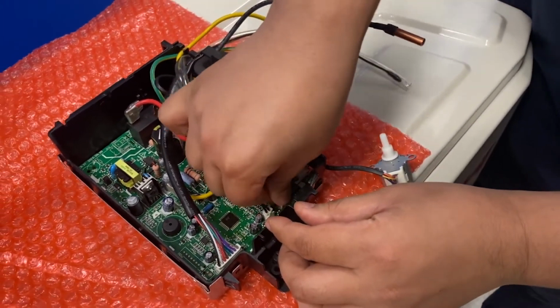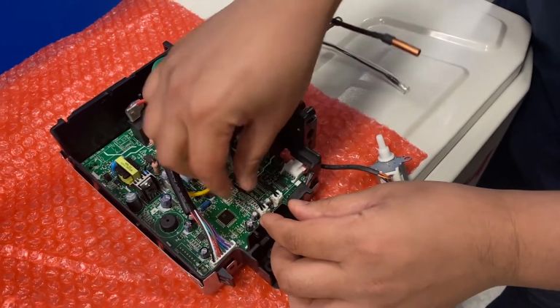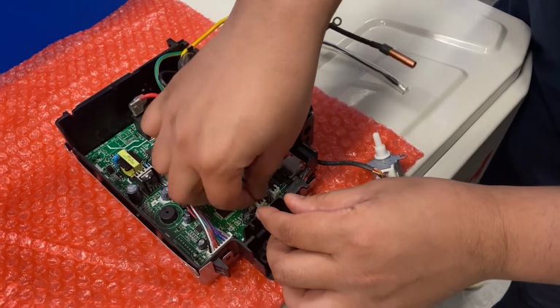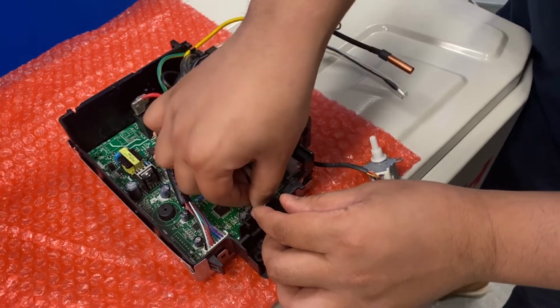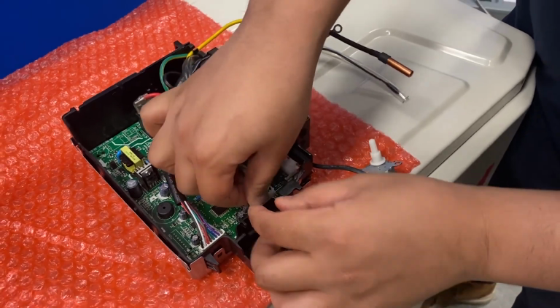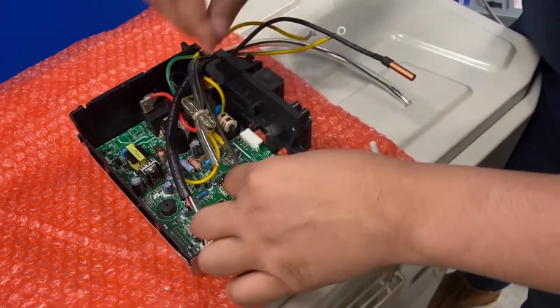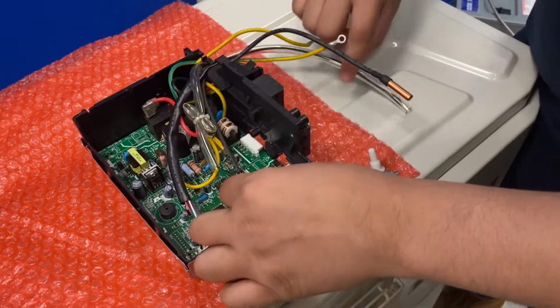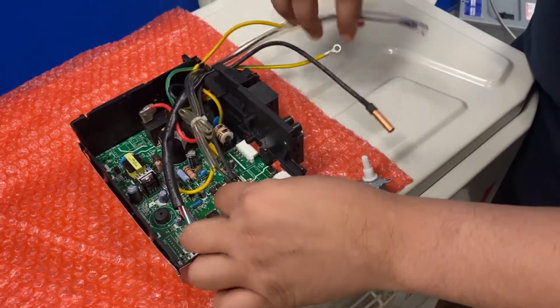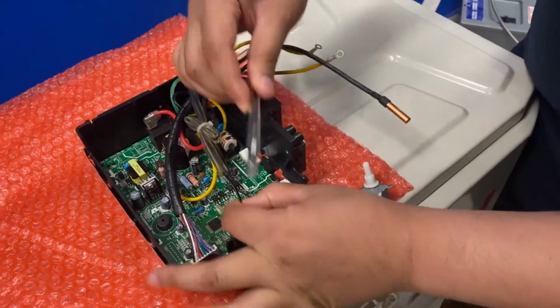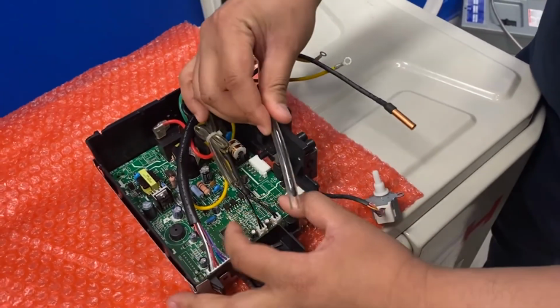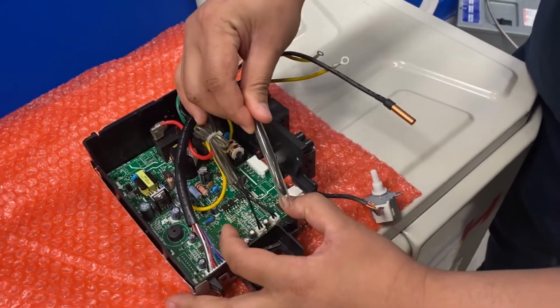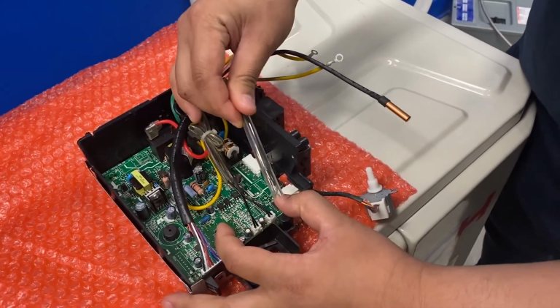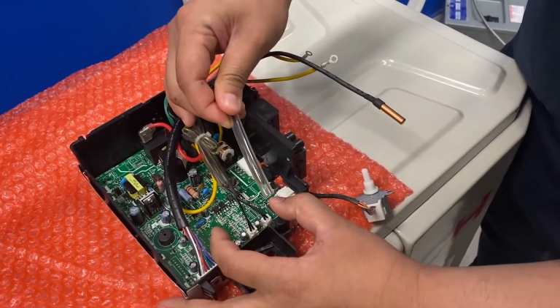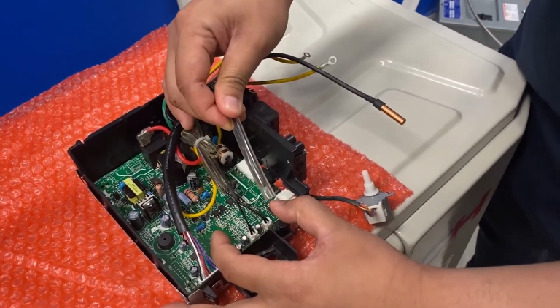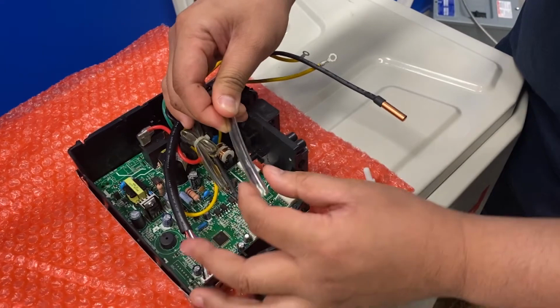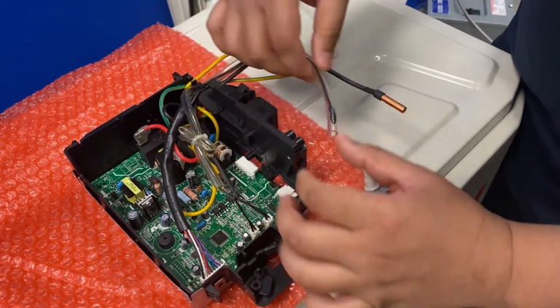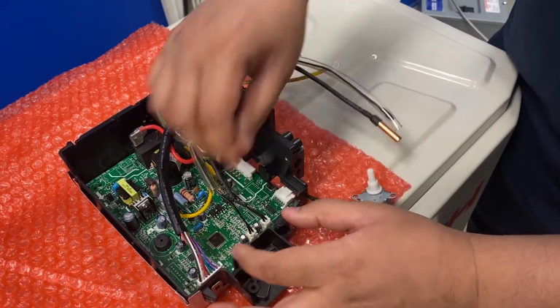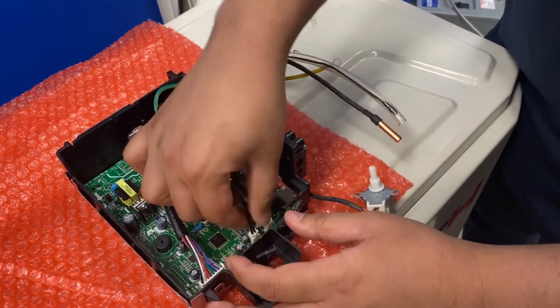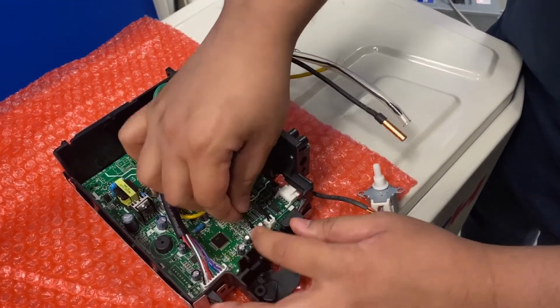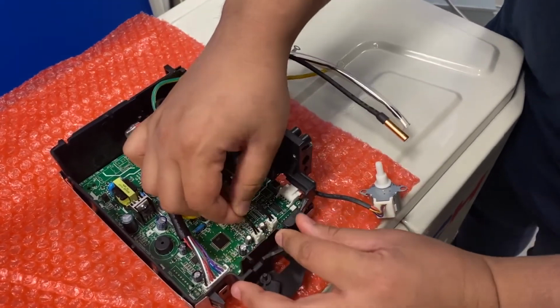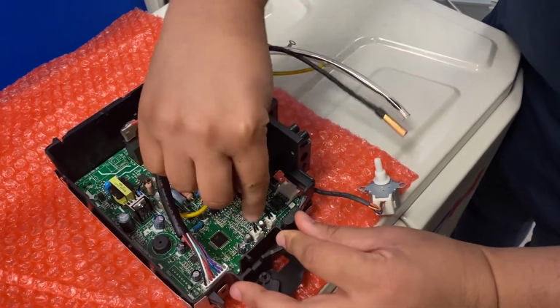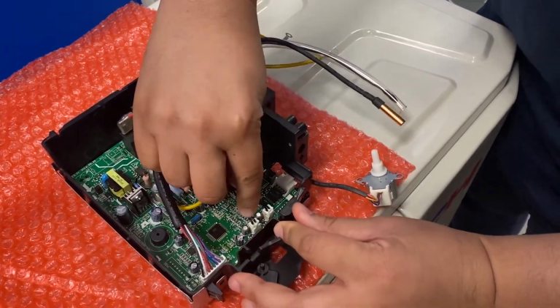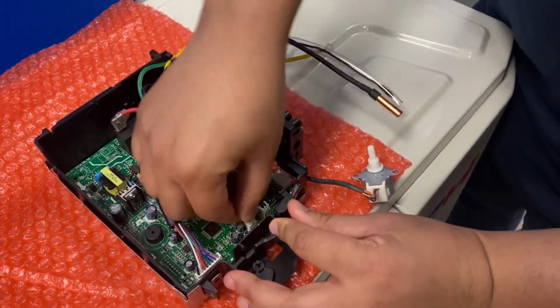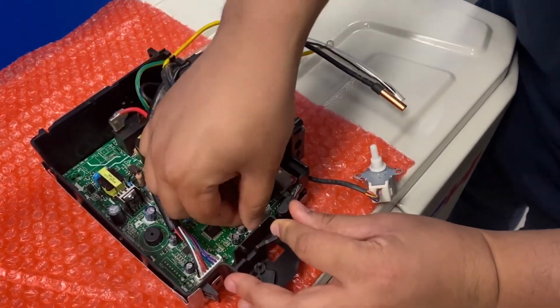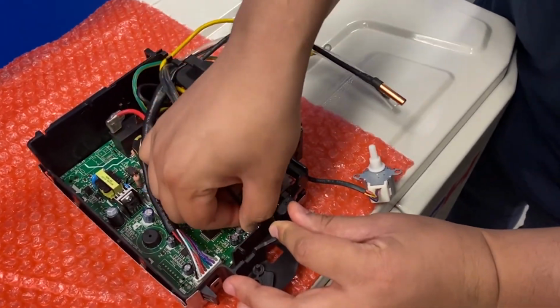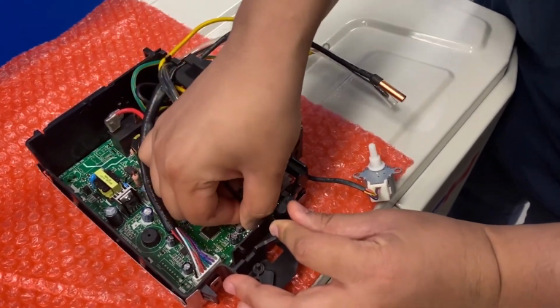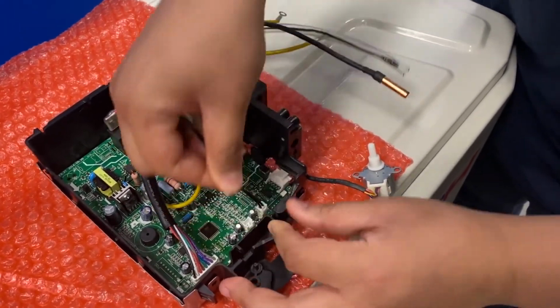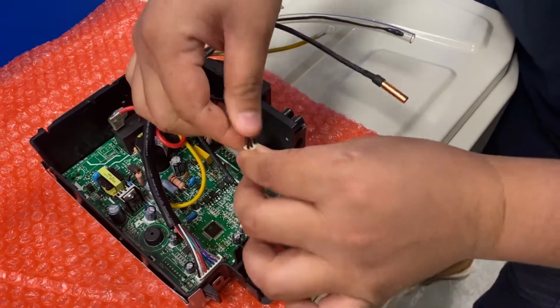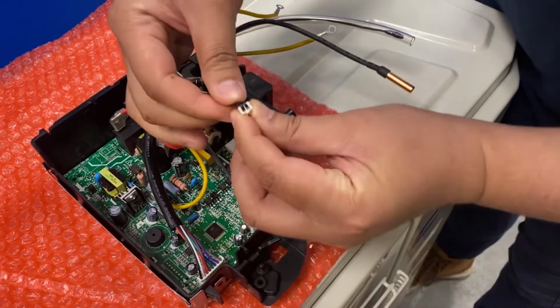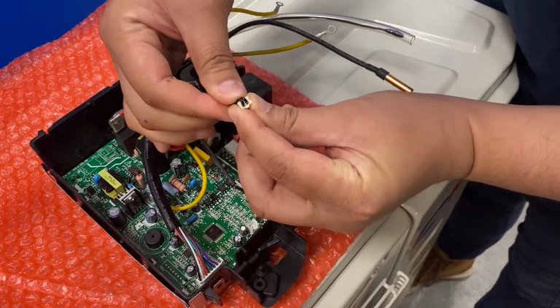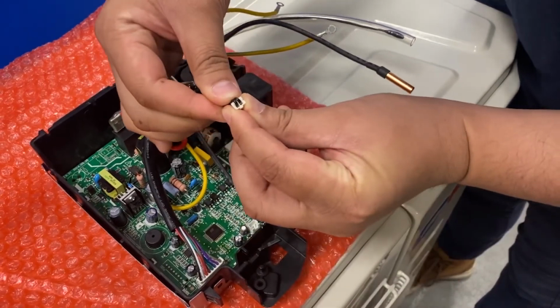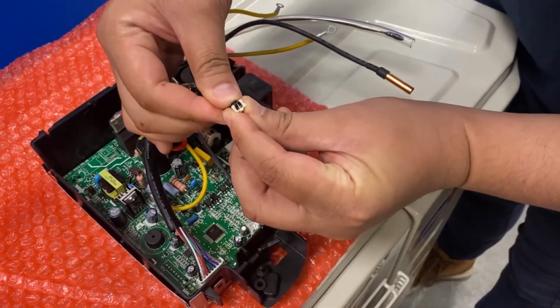To troubleshoot the E5 error code, I would locate the room temperature sensor, which is usually in the tubing. Also make sure it's seated properly like the other one, and check resistance on the sensor as well.